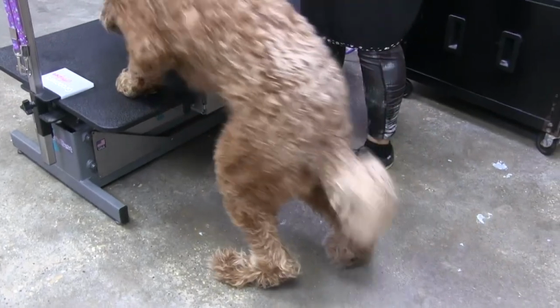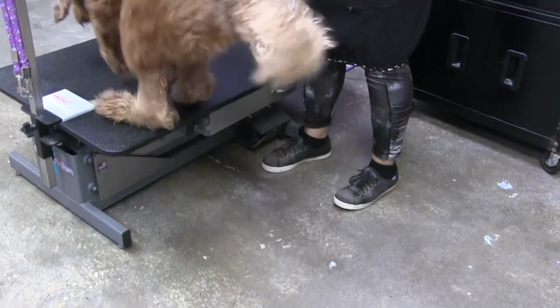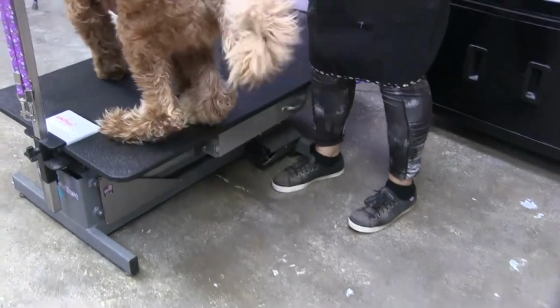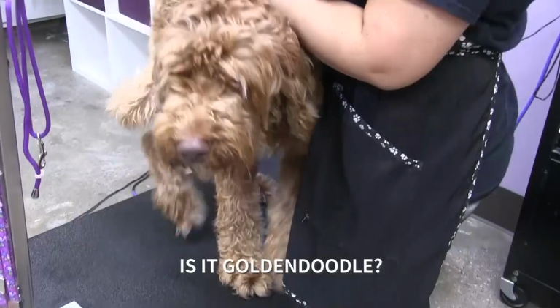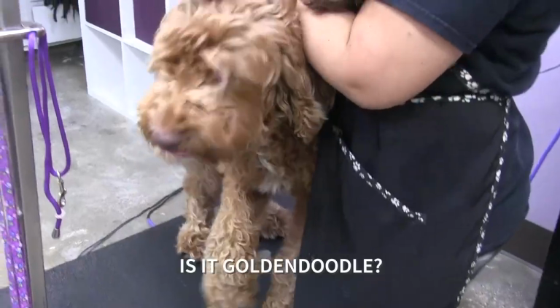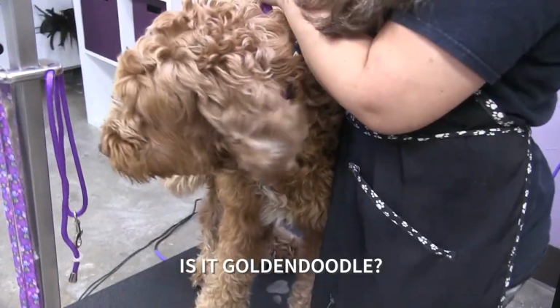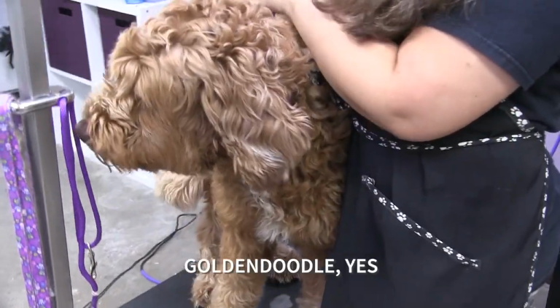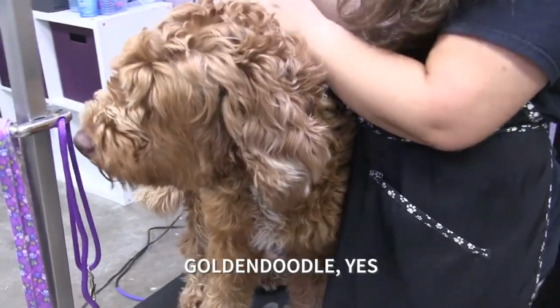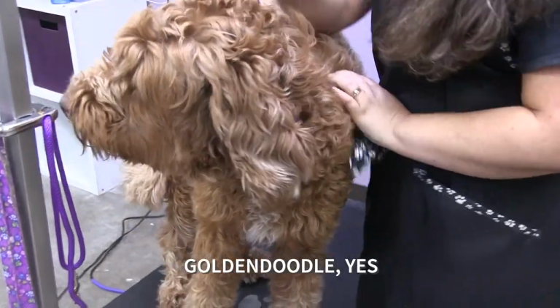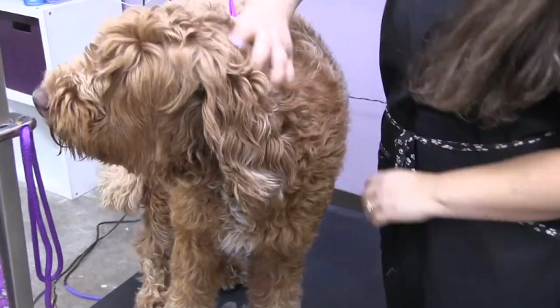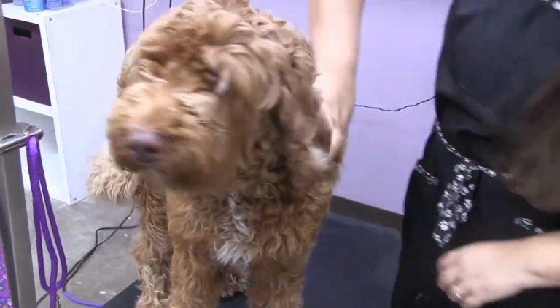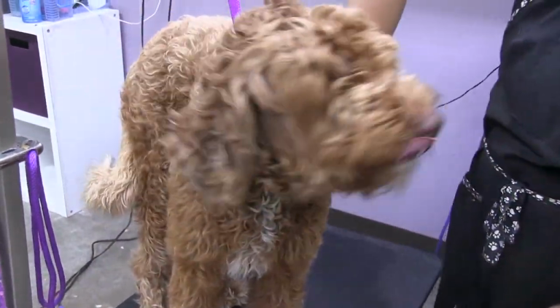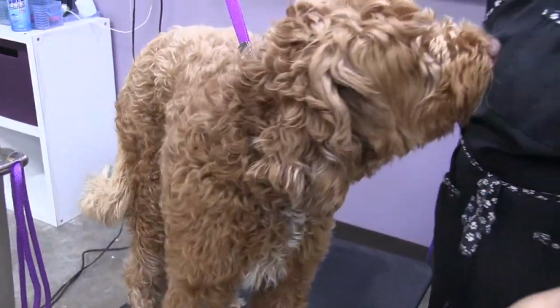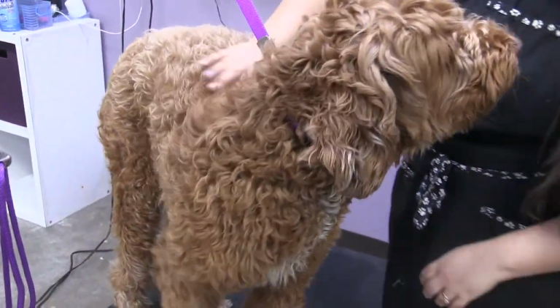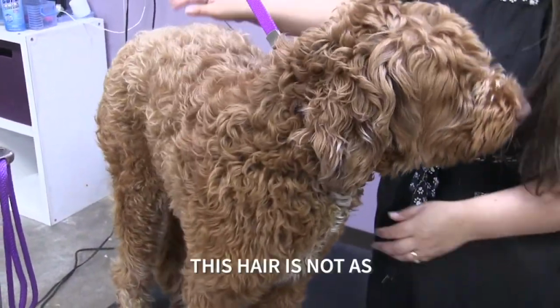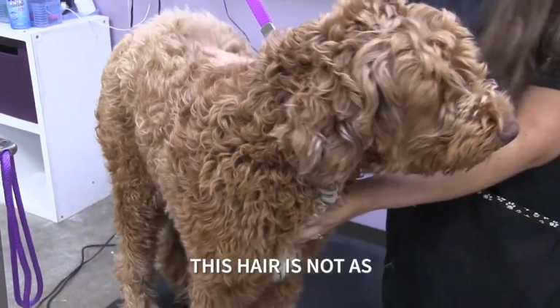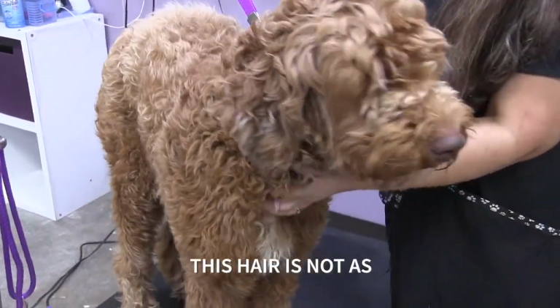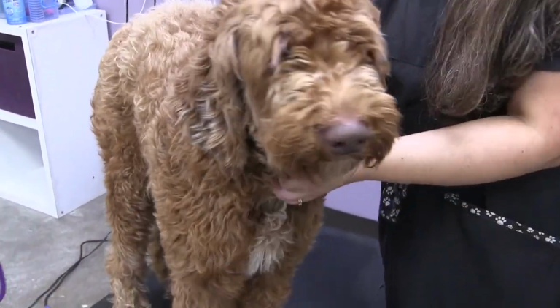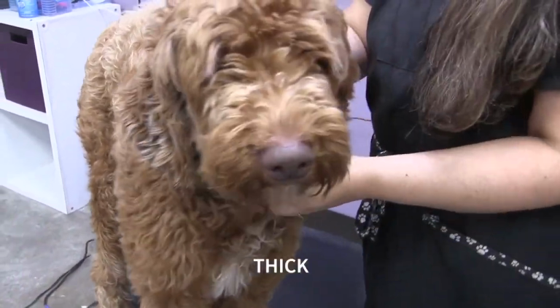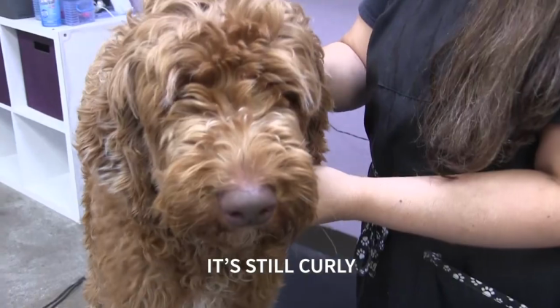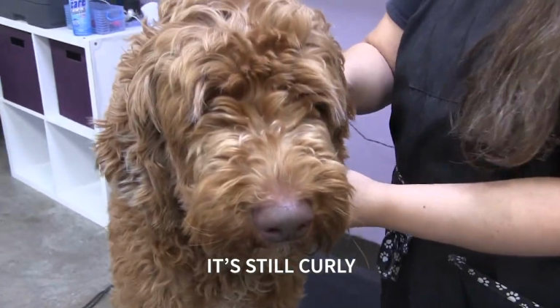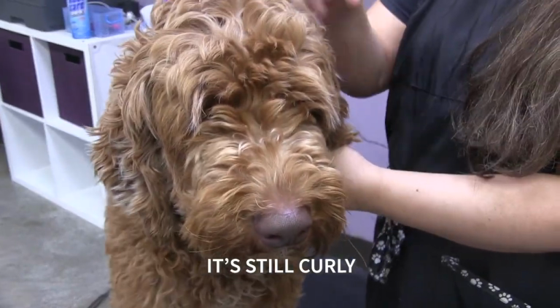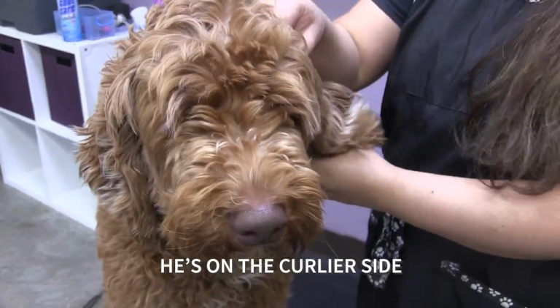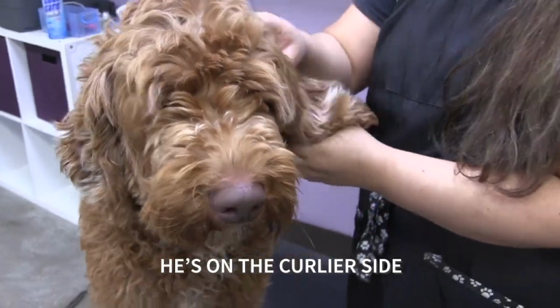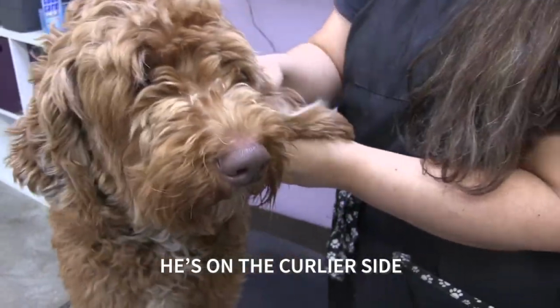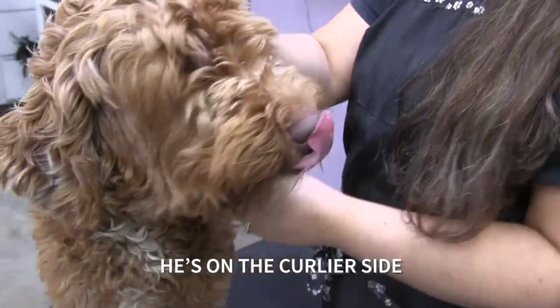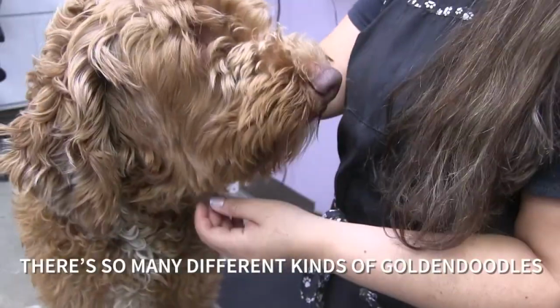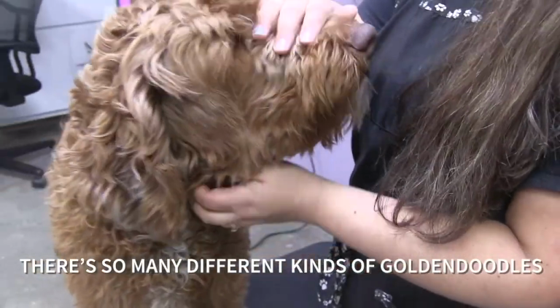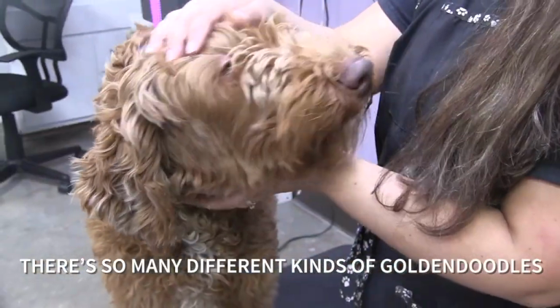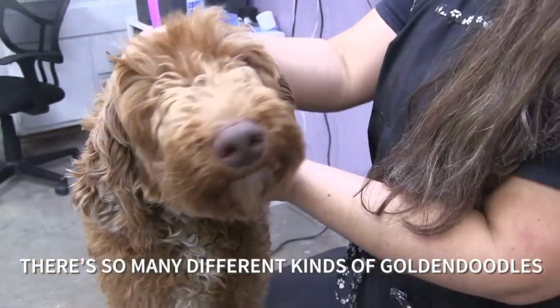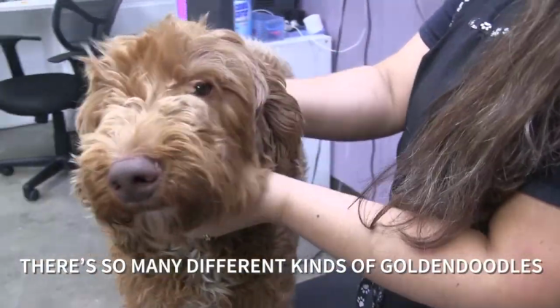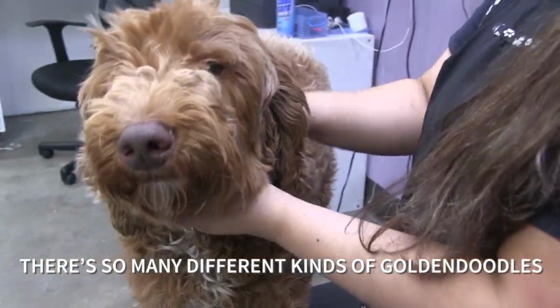Is it a golden doodle? Golden doodle, yes. His hair is not as thick, but it's still curly — he's on the curlier side. There are so many different kinds of golden doodles.